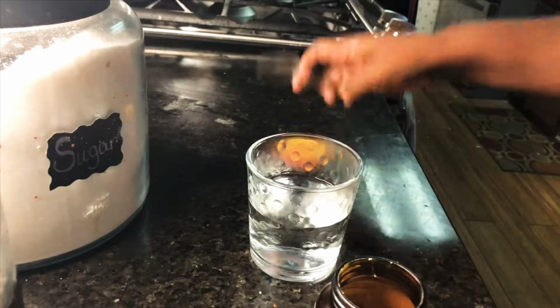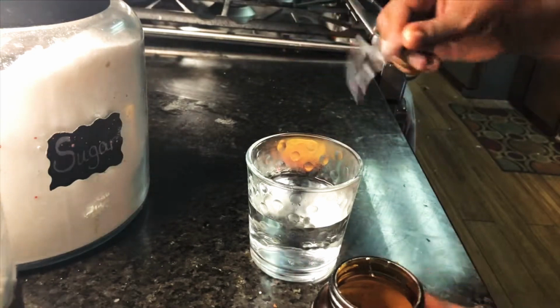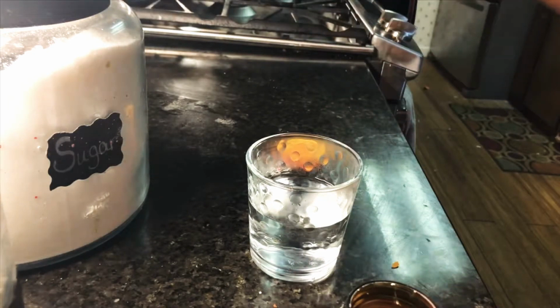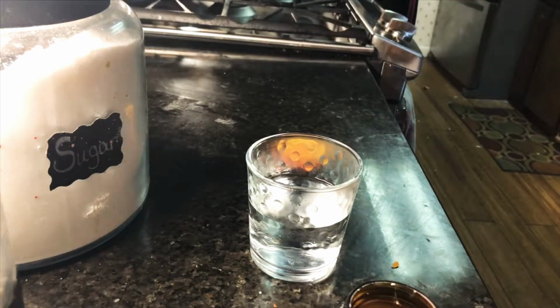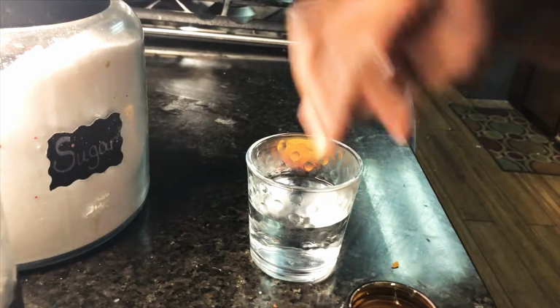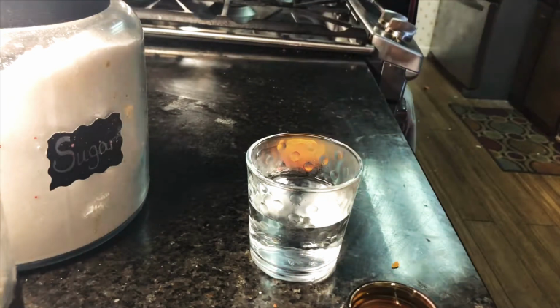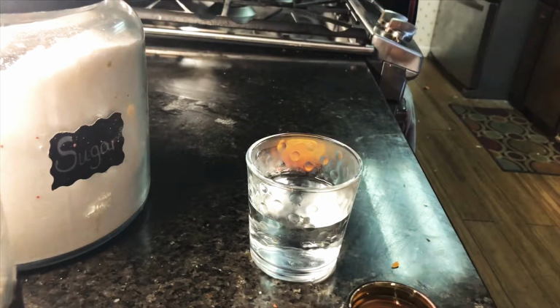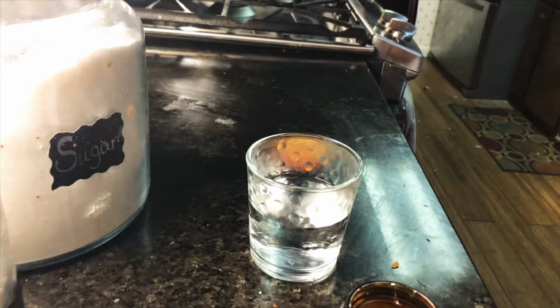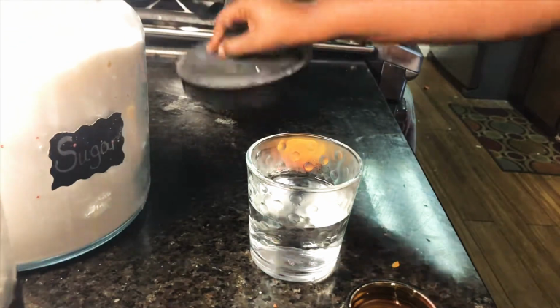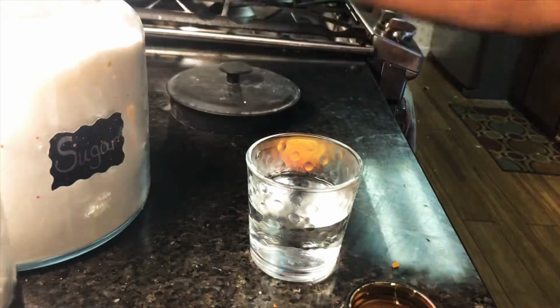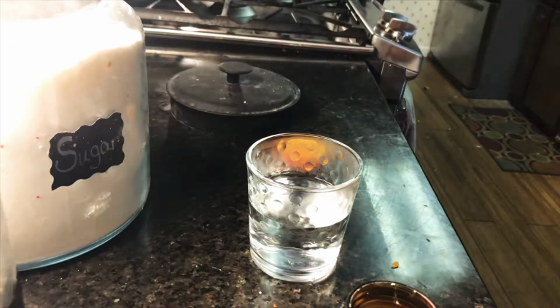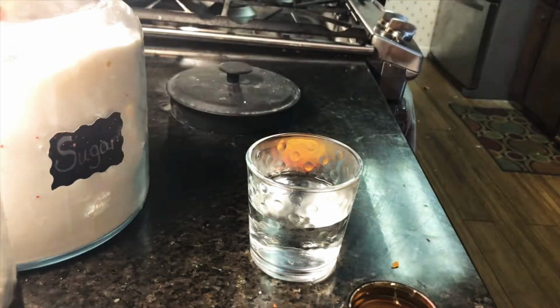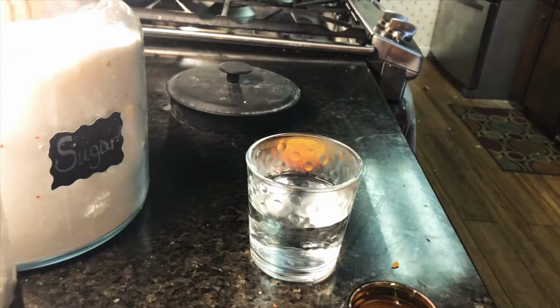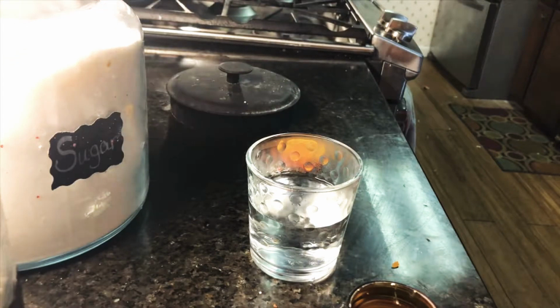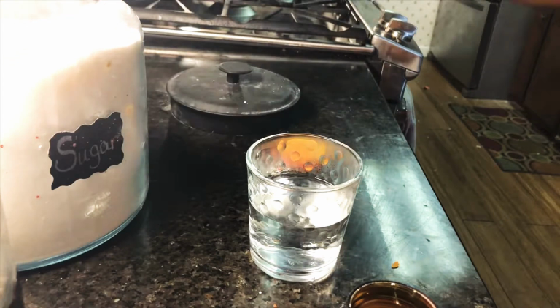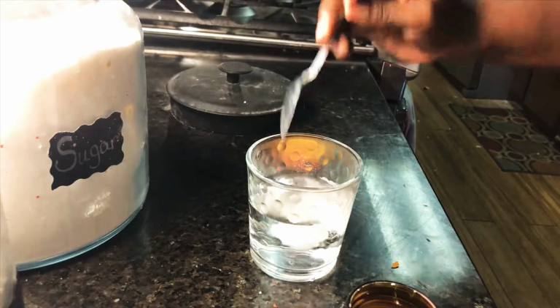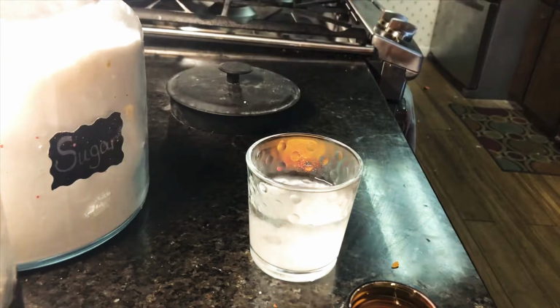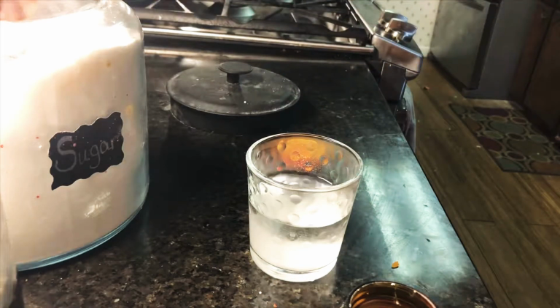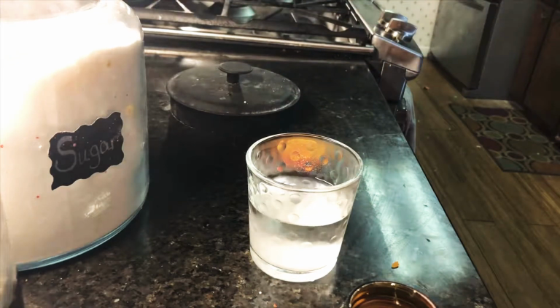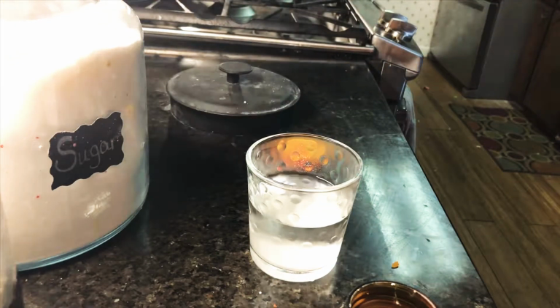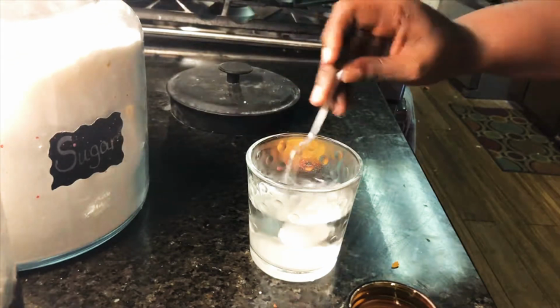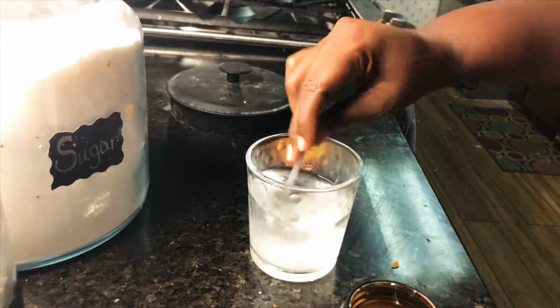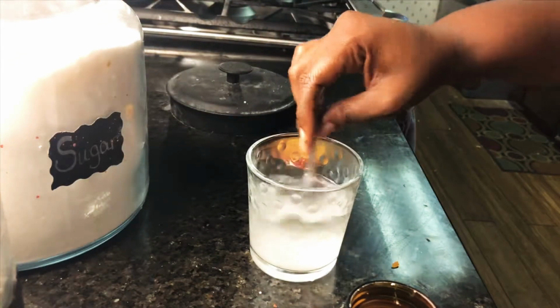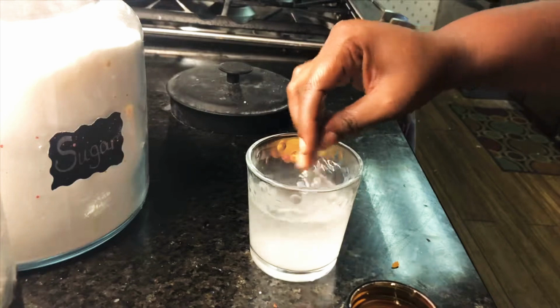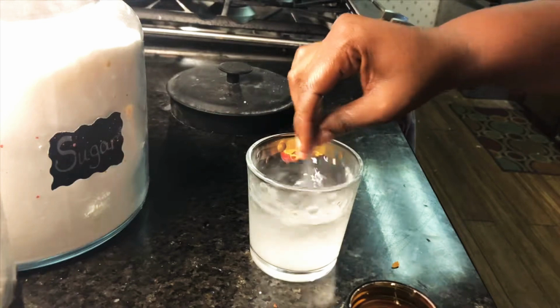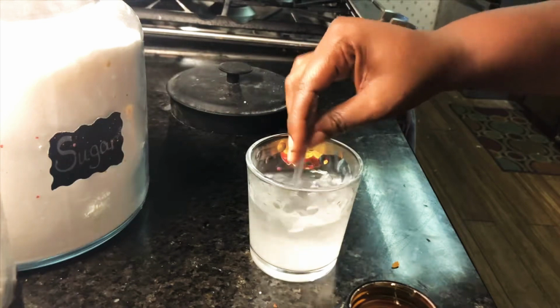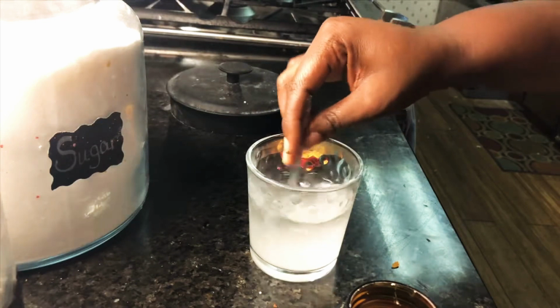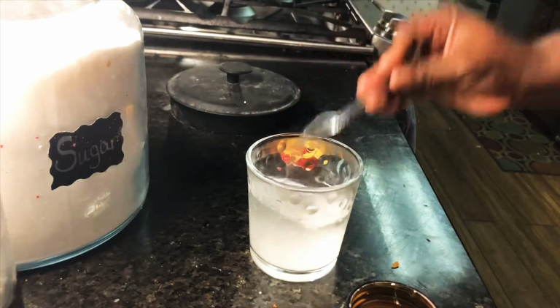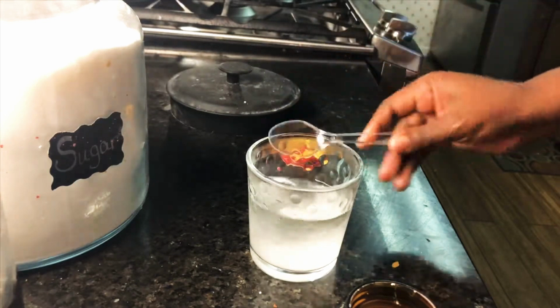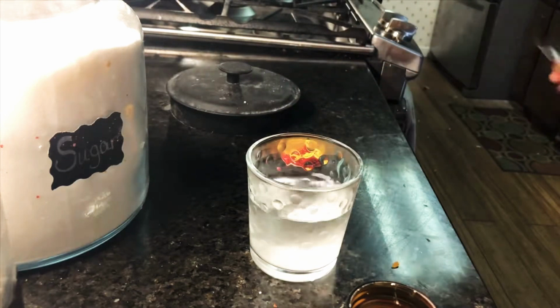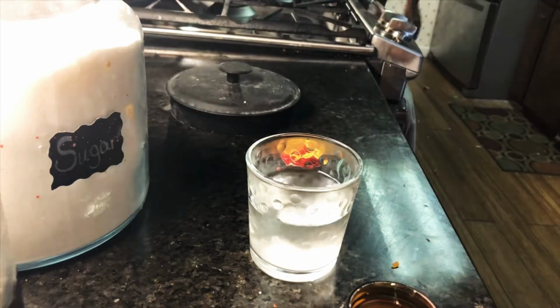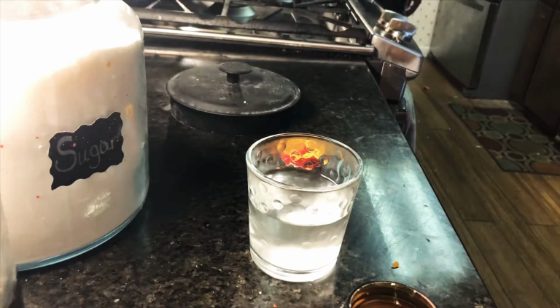An easy way that you can do it is you're gonna get a glass with some lukewarm water — I put kind of hot water, but whatever — and you're gonna add yourself some sugar in it and stir that around.